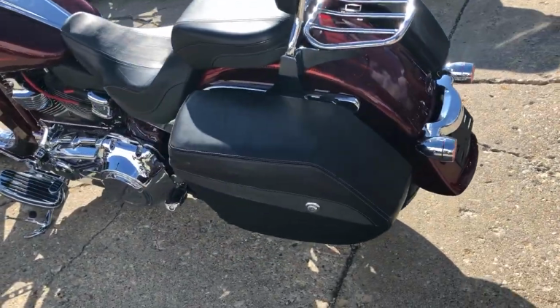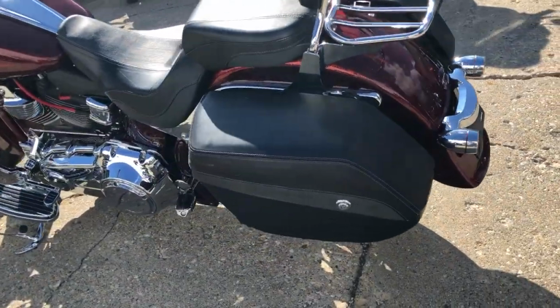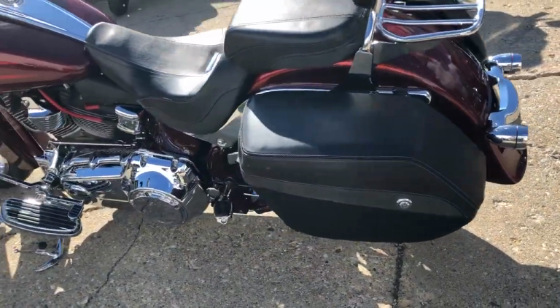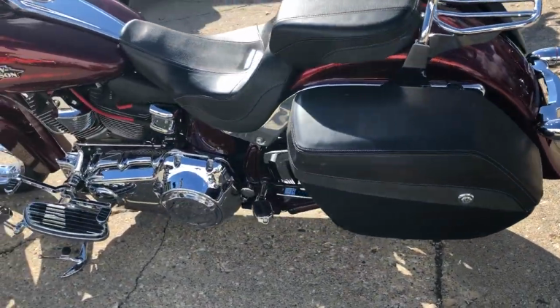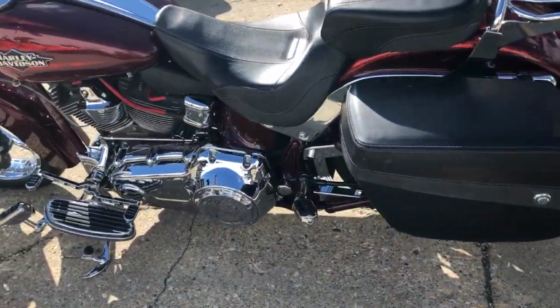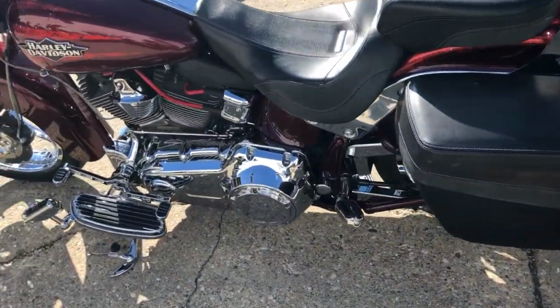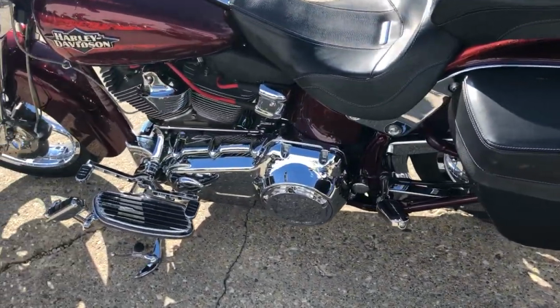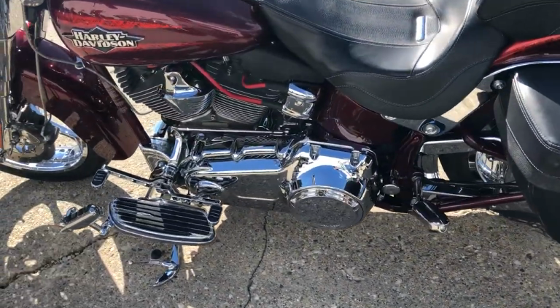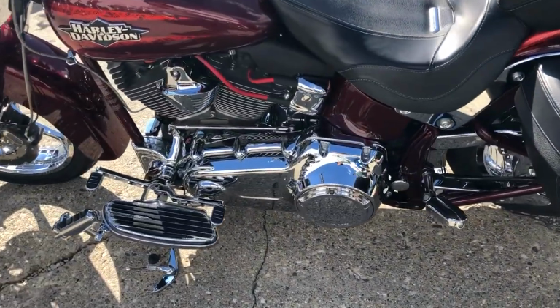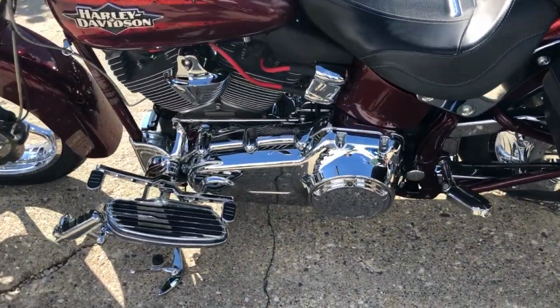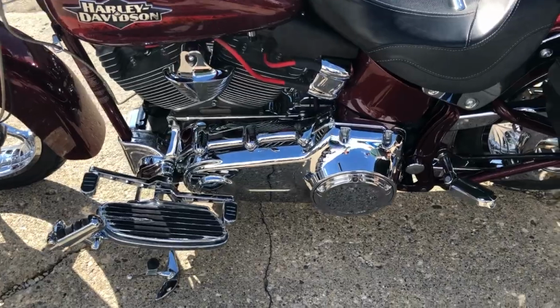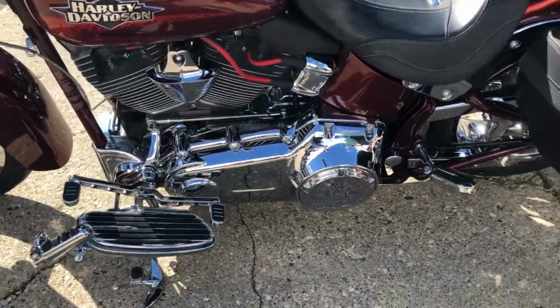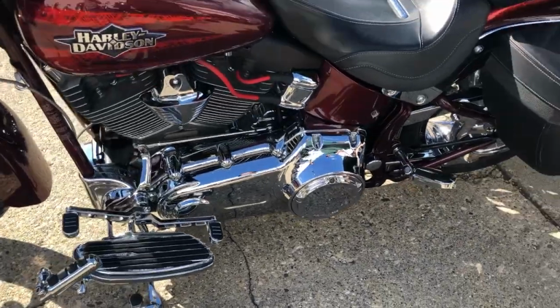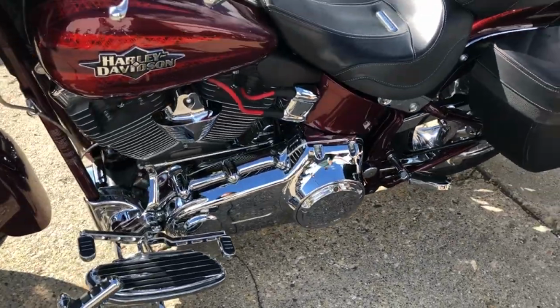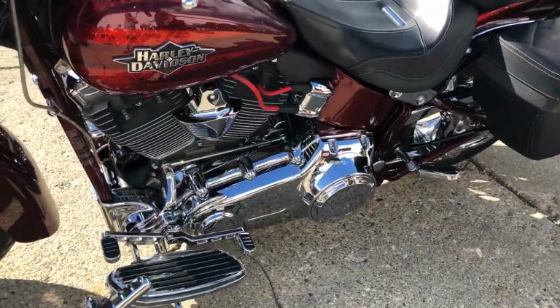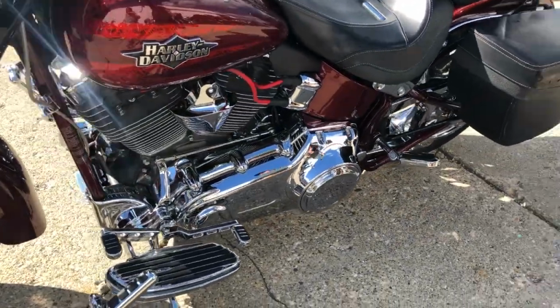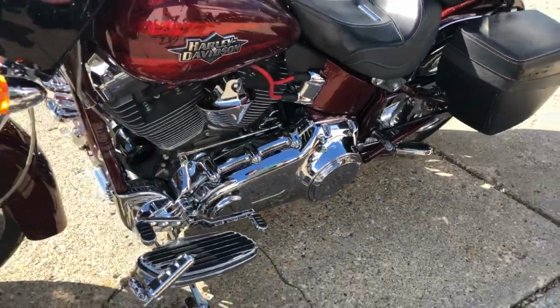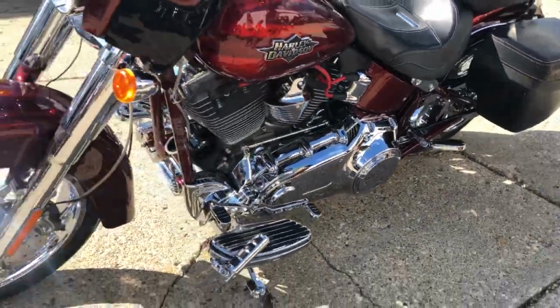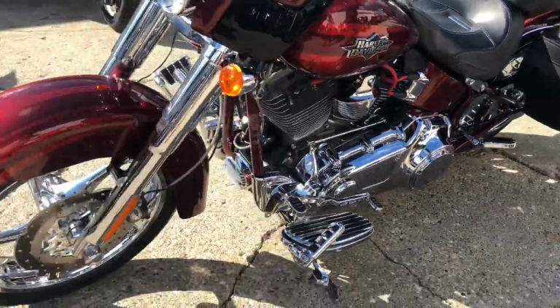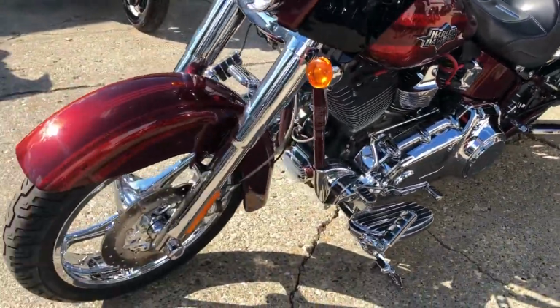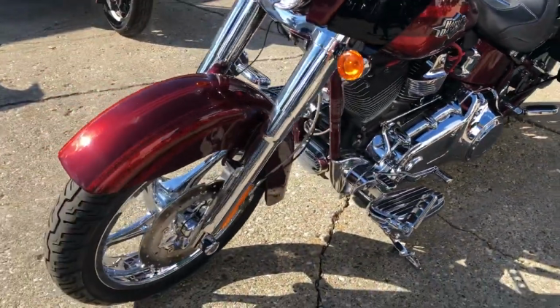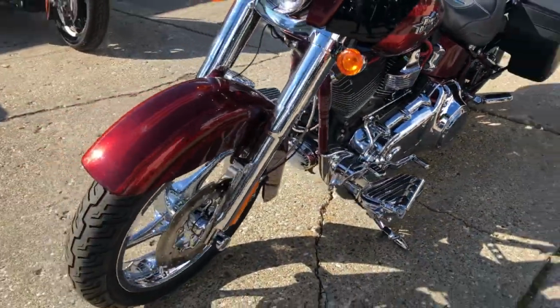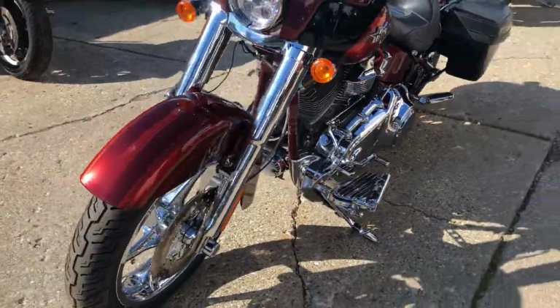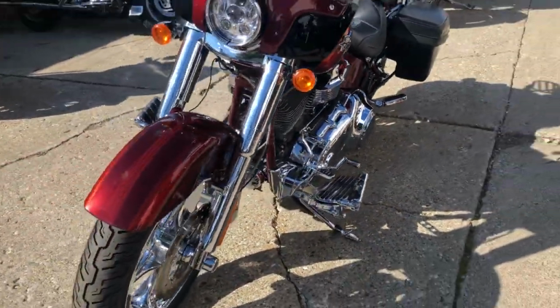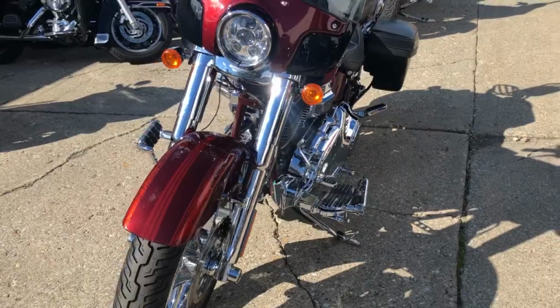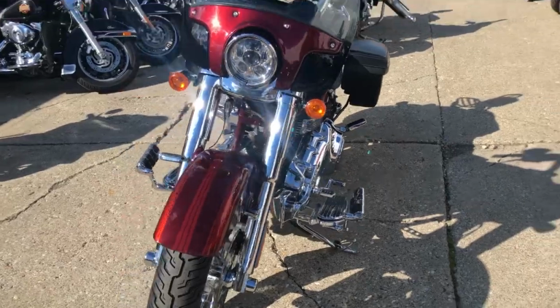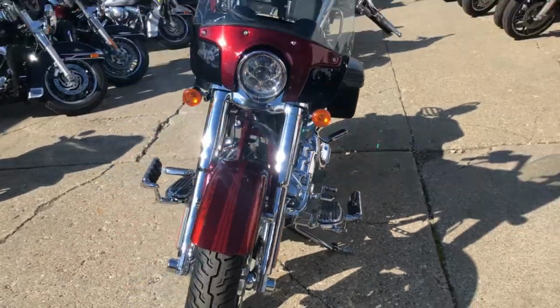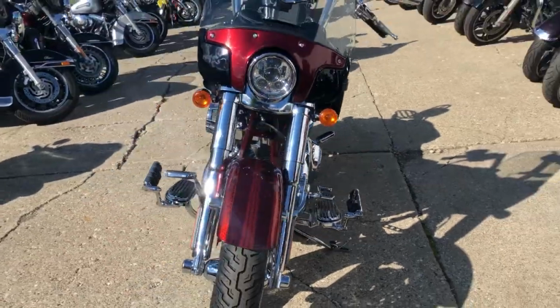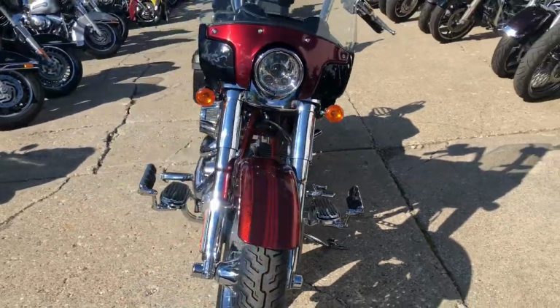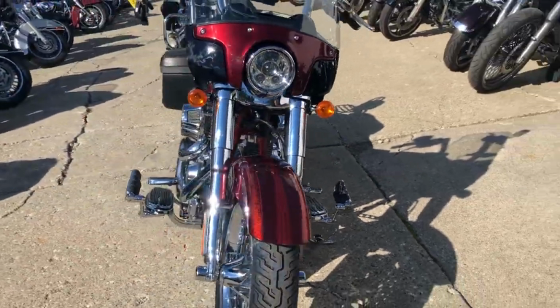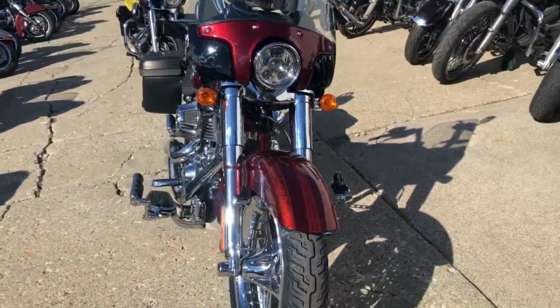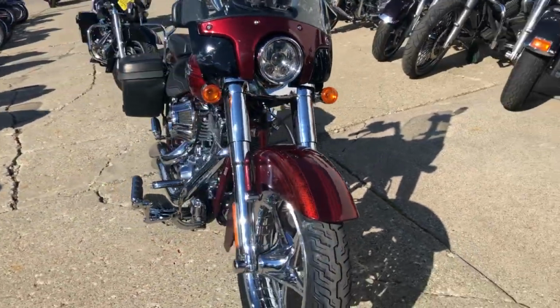This thing's got chrome all over it — it's dripping chrome. Chrome front and rear wheel, just like the CVOs come. Chrome front end, Day Maker headlight.